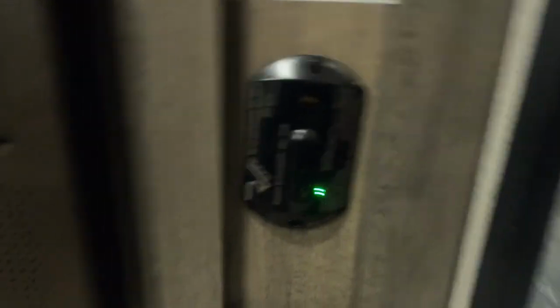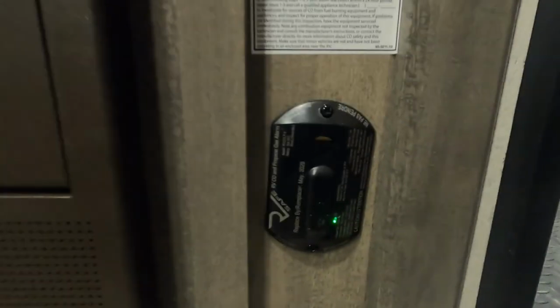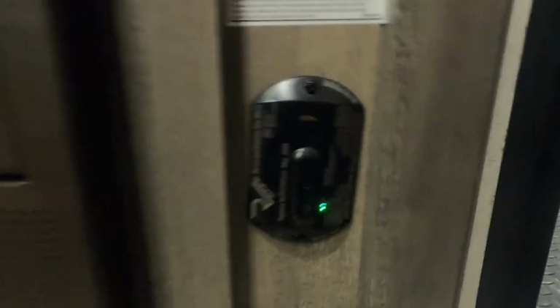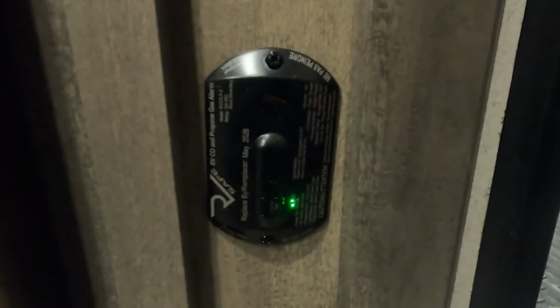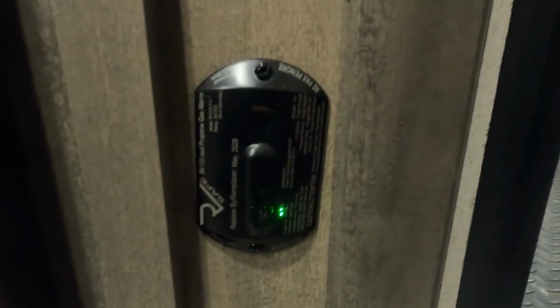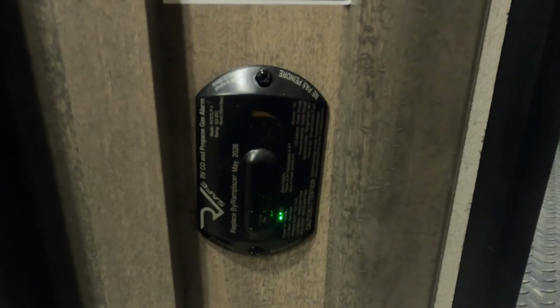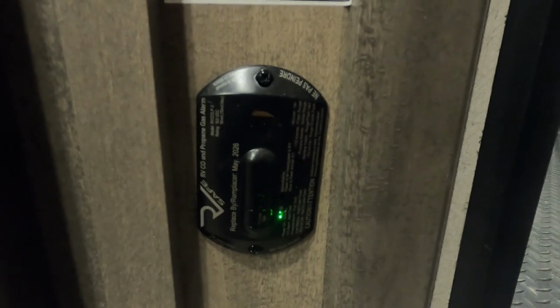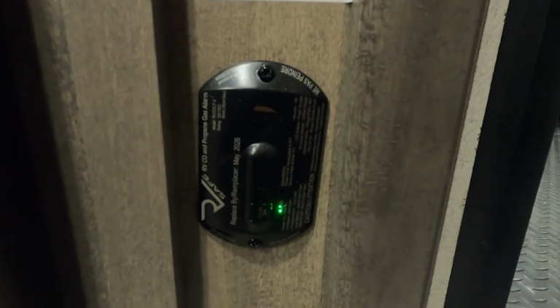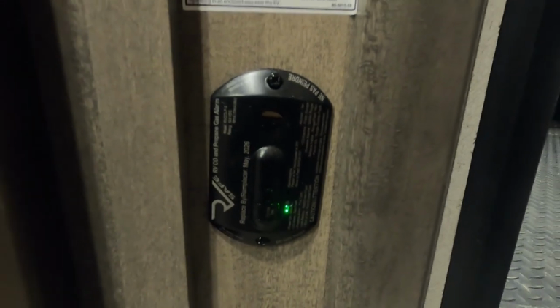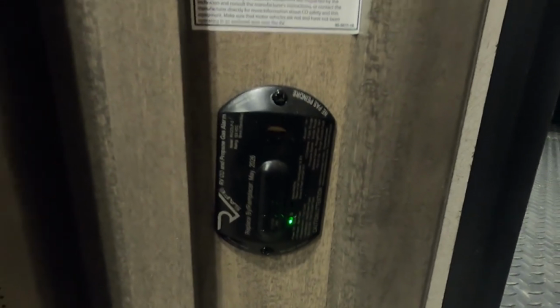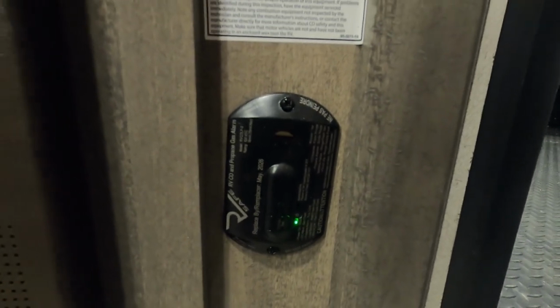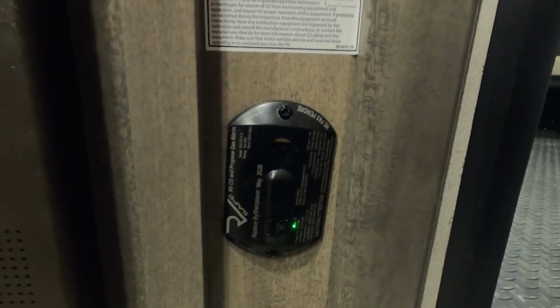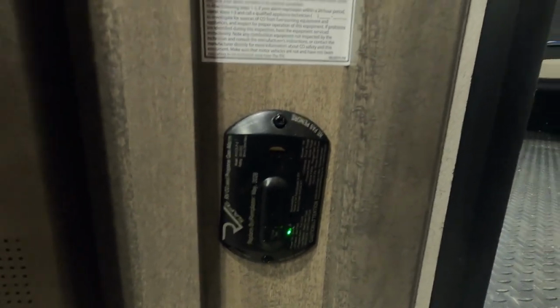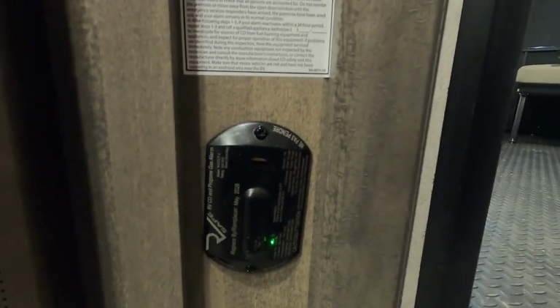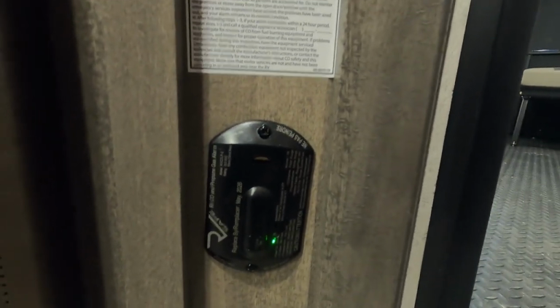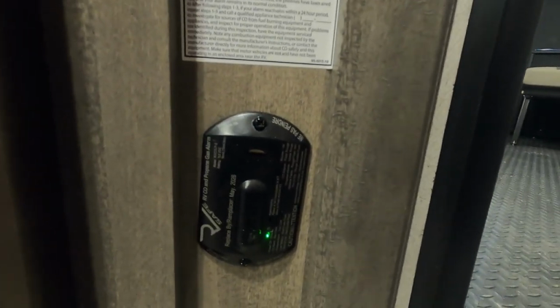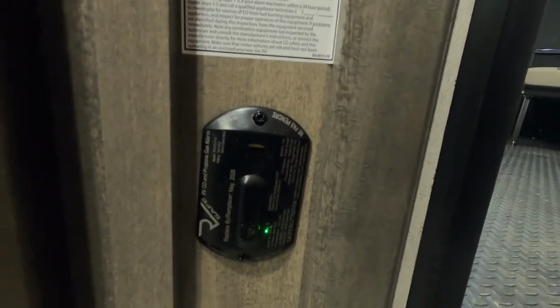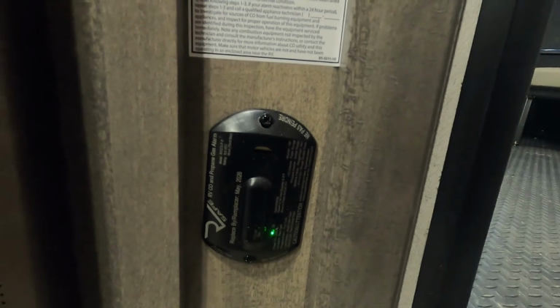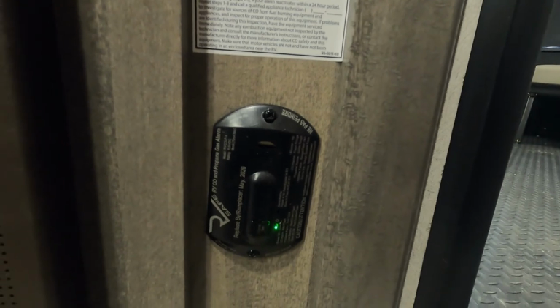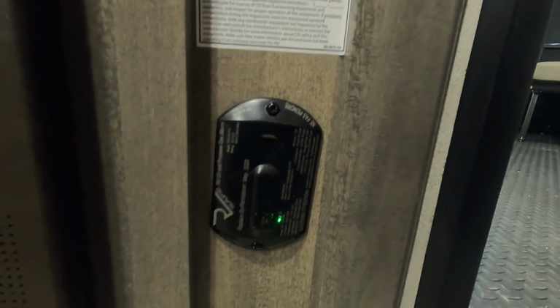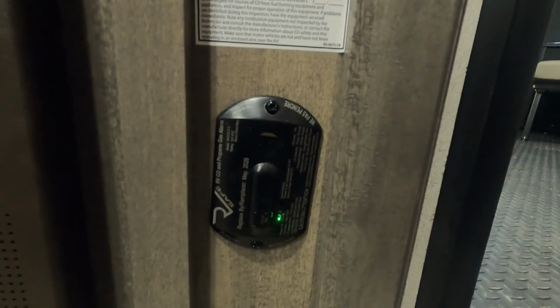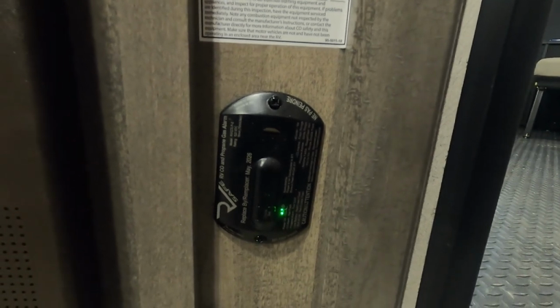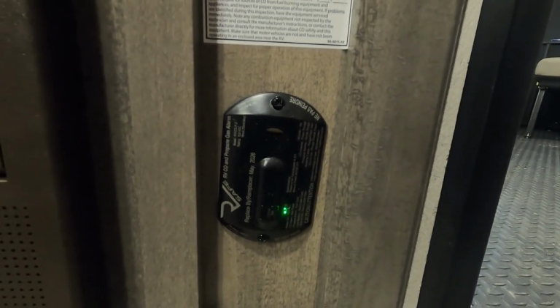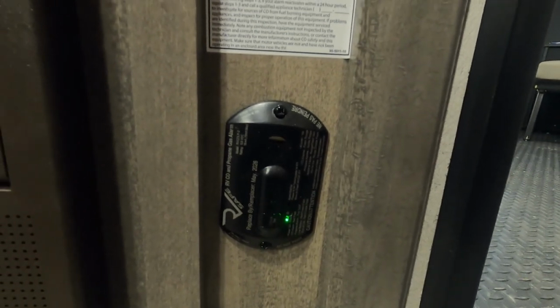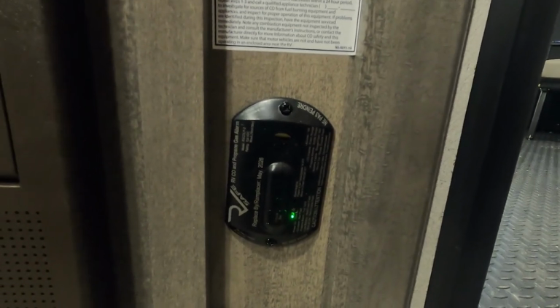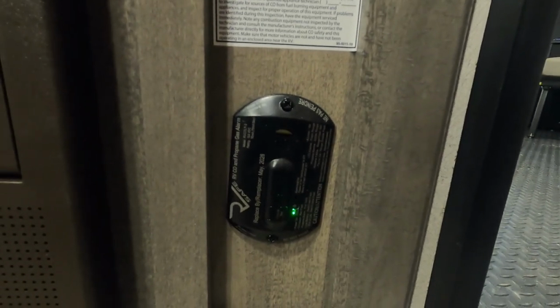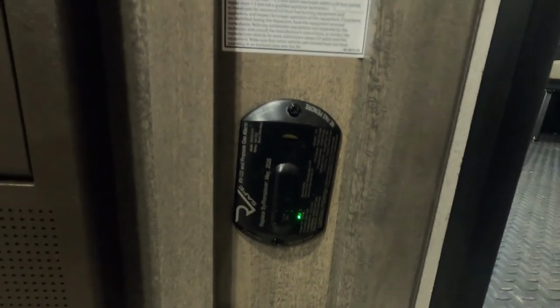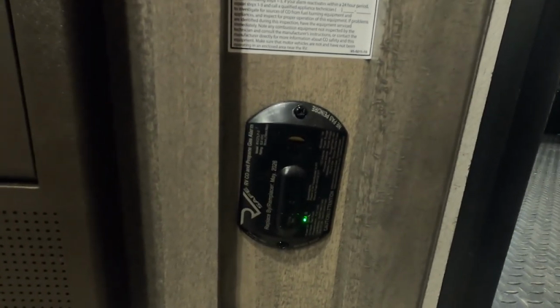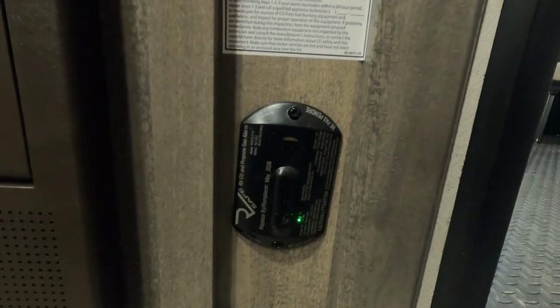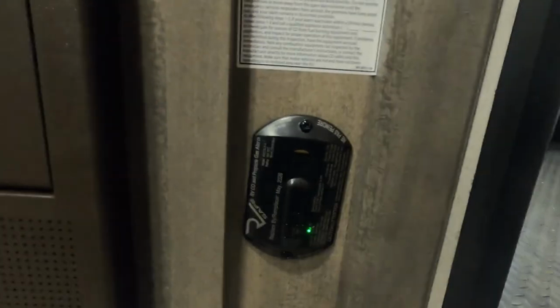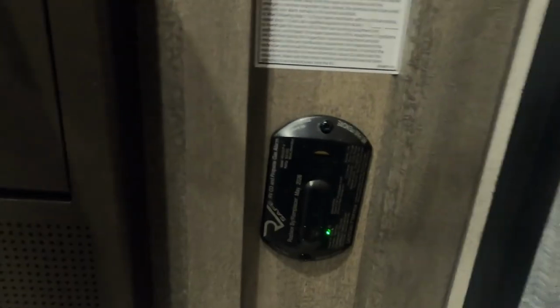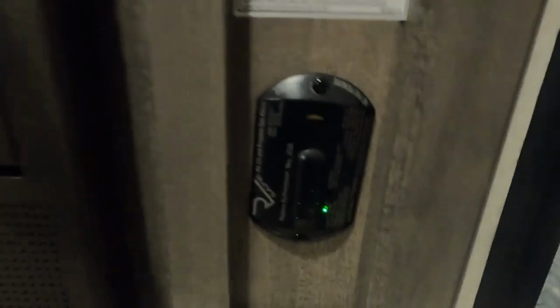This is your 12-volt carbon monoxide and propane detector. The reason I mention it's 12-volt is it's always running off your battery. So if you're out dry camping somewhere with nothing plugged in to charge your battery and you're going to be gone for the day, use that battery disconnect to keep this from running your battery down.